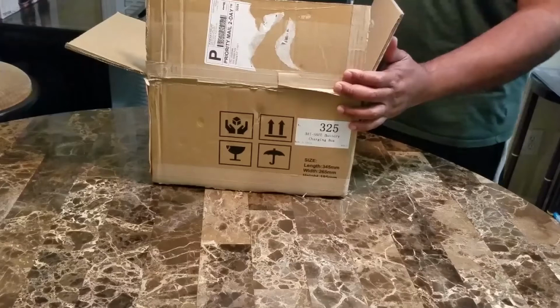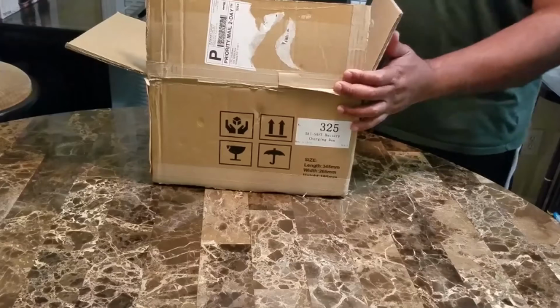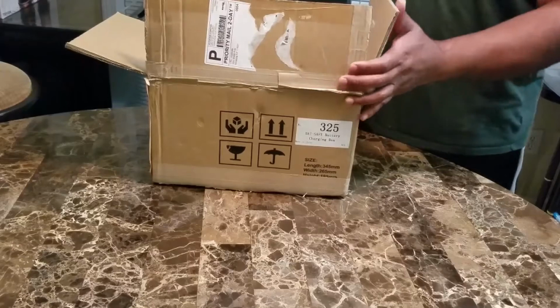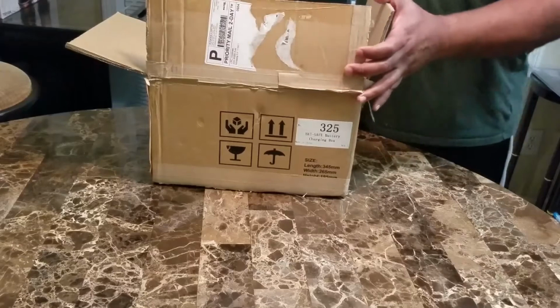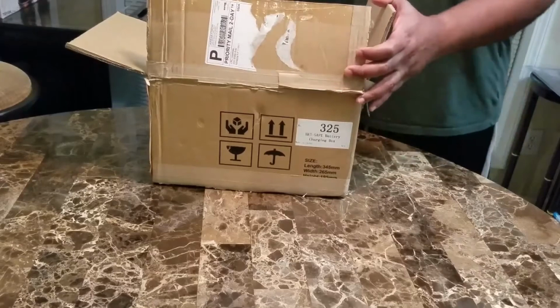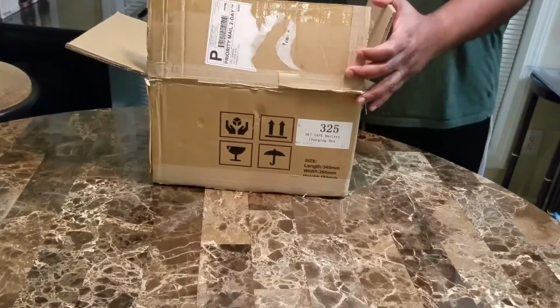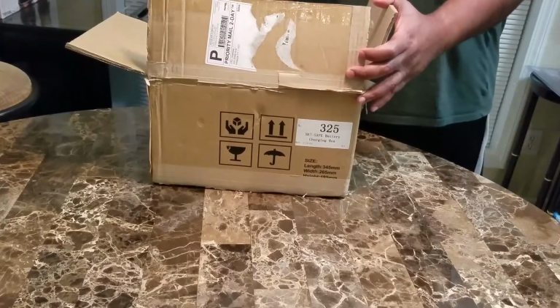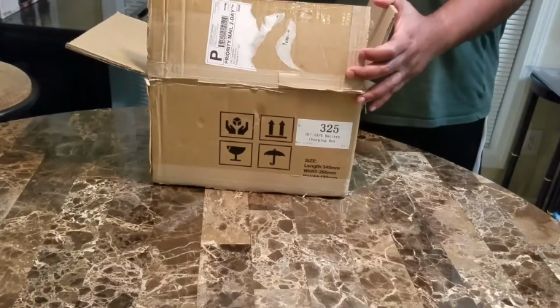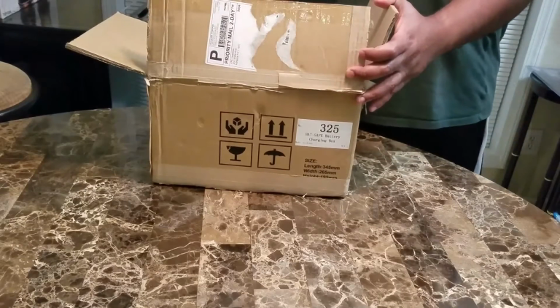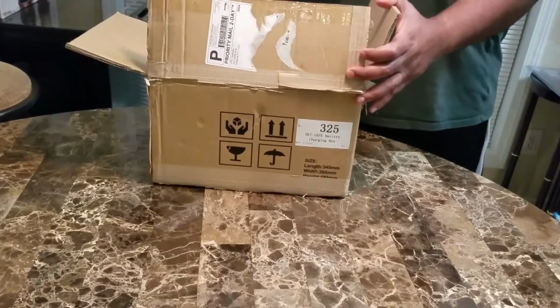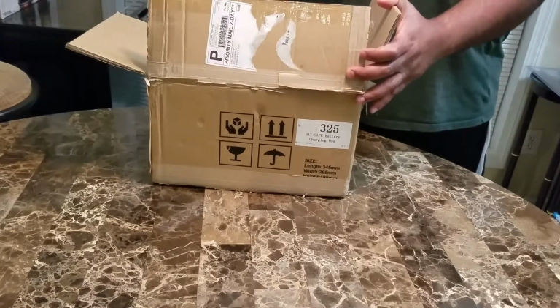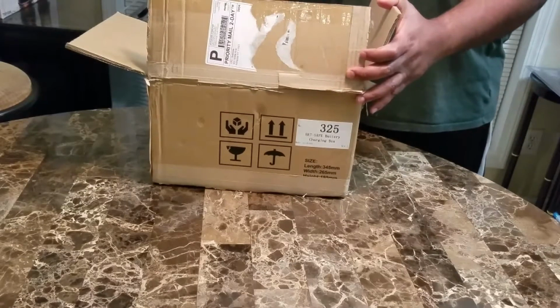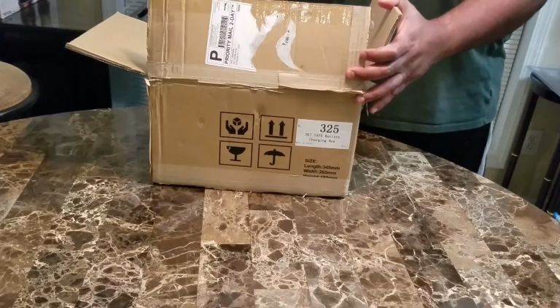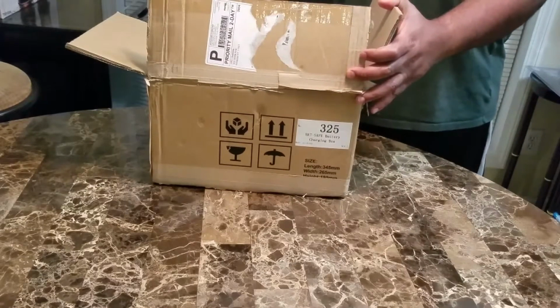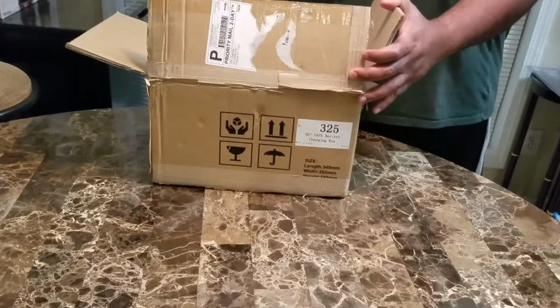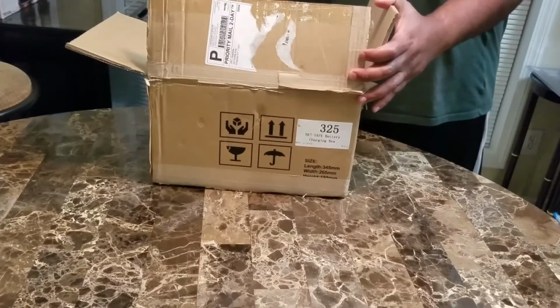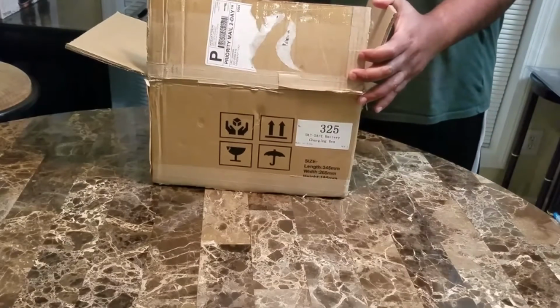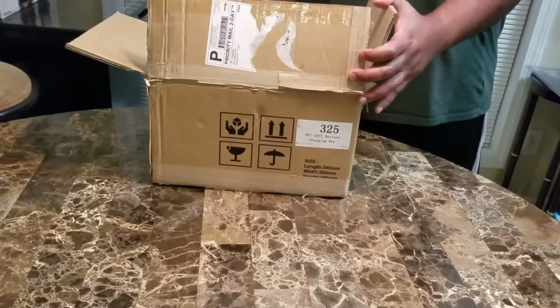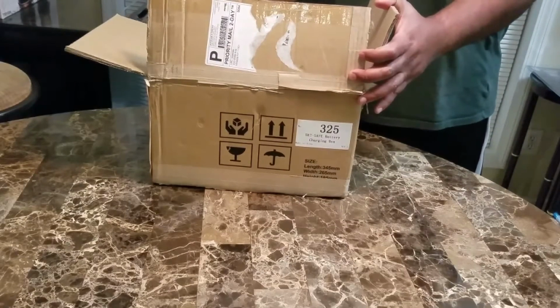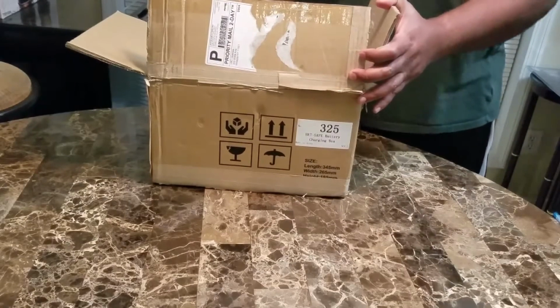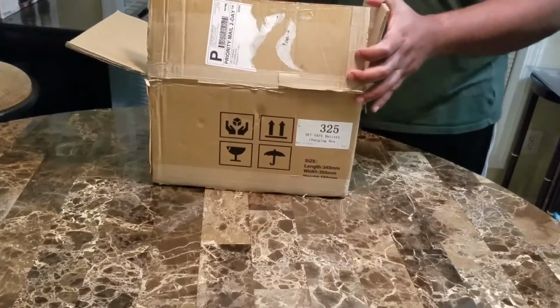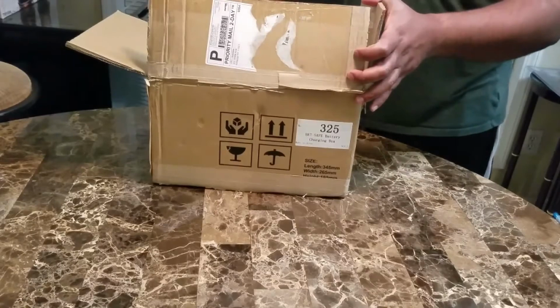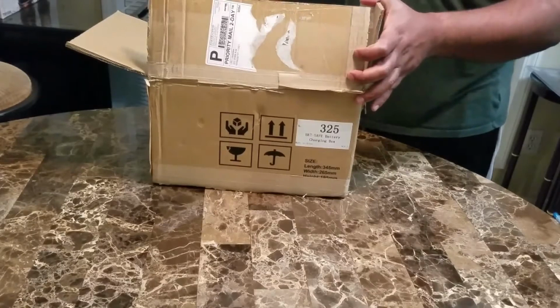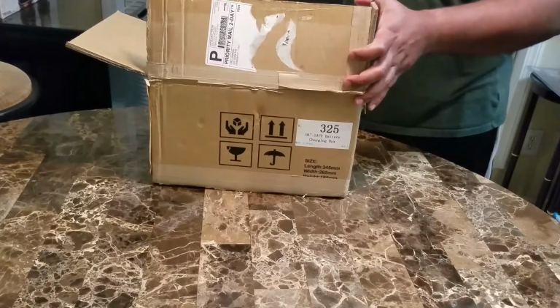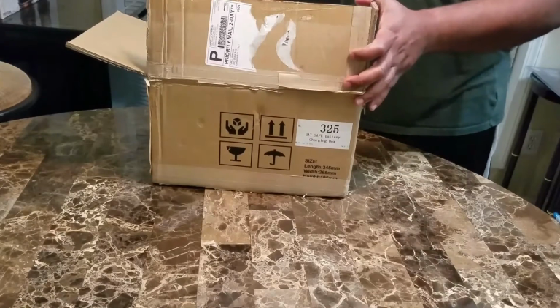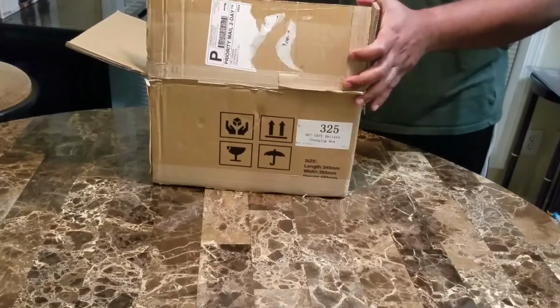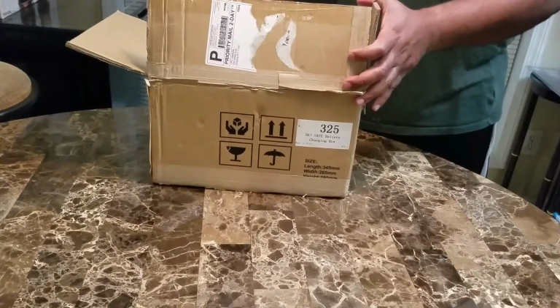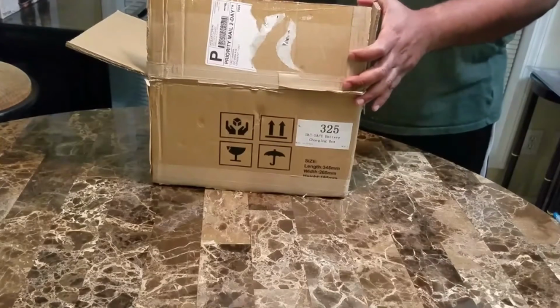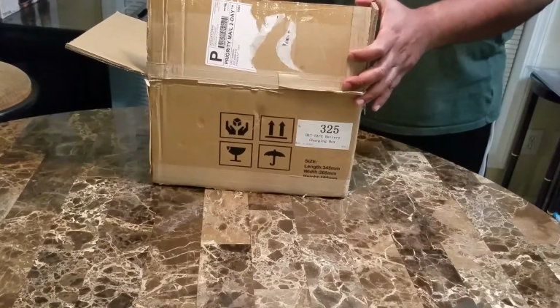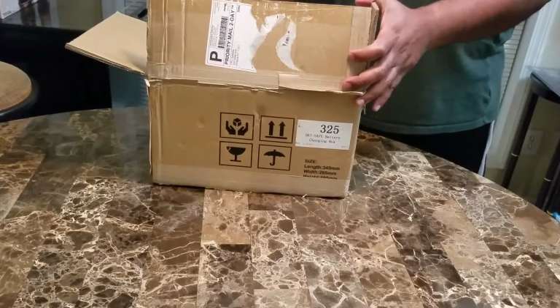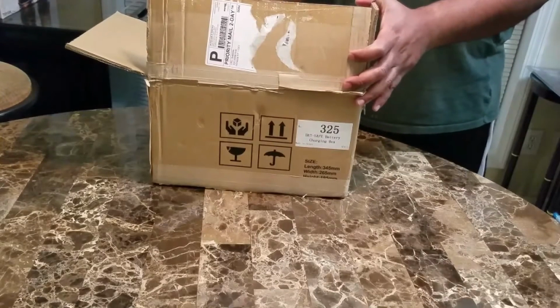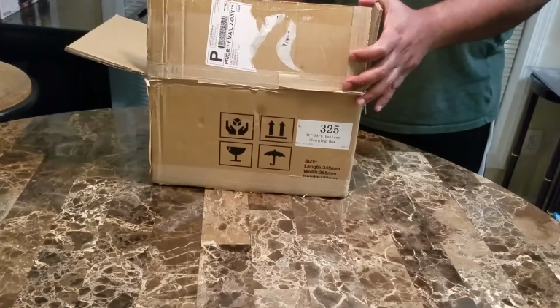Hey, what's going on YouTube? Madlion843. I want to do a brief unboxing of the BatSafe.